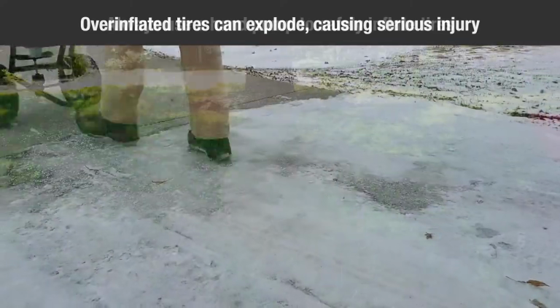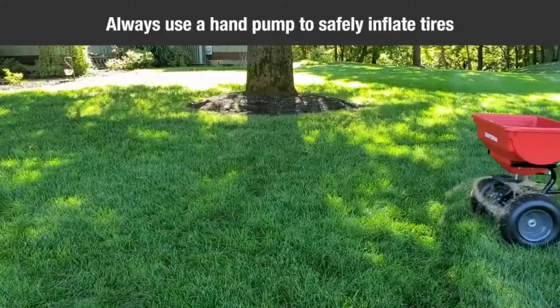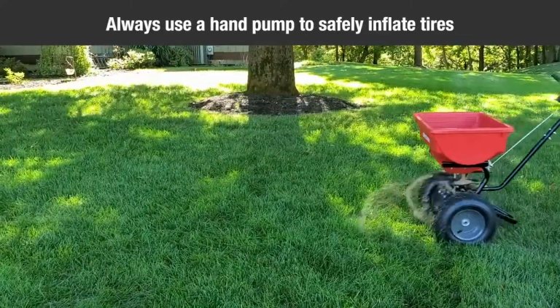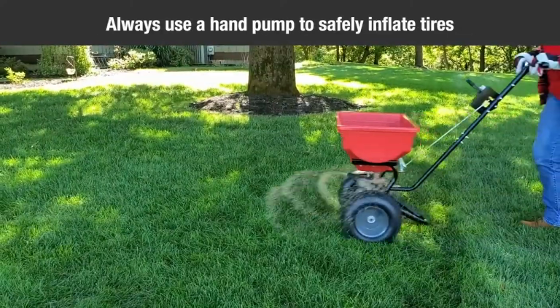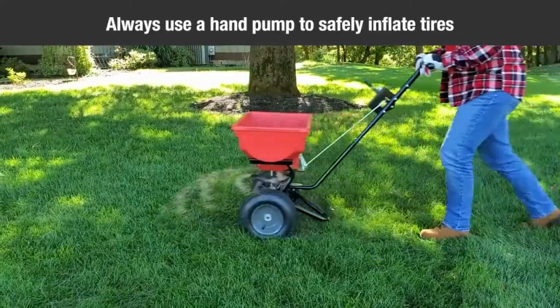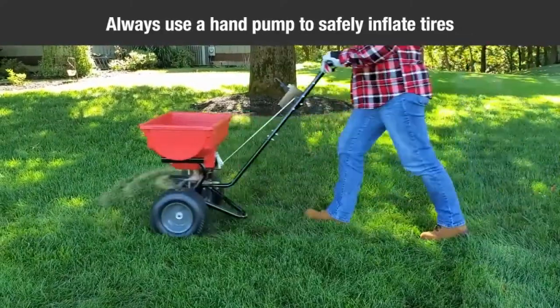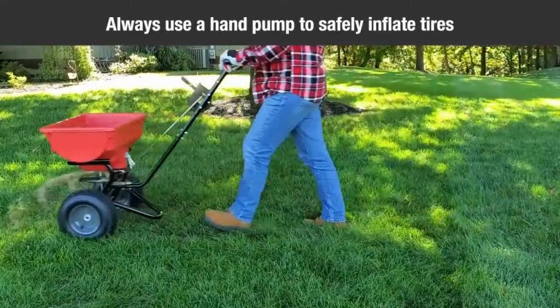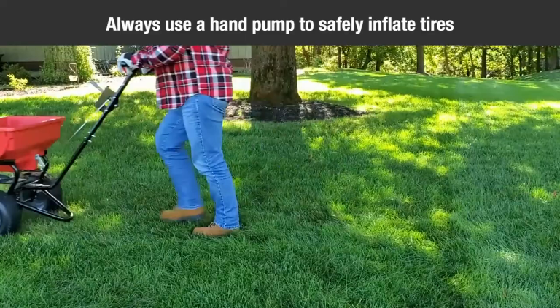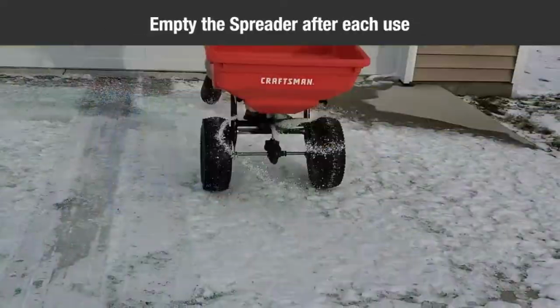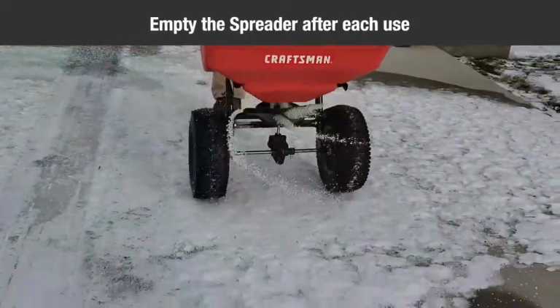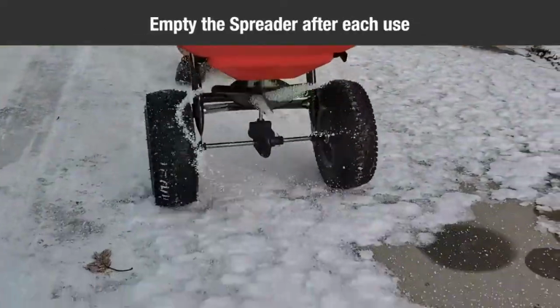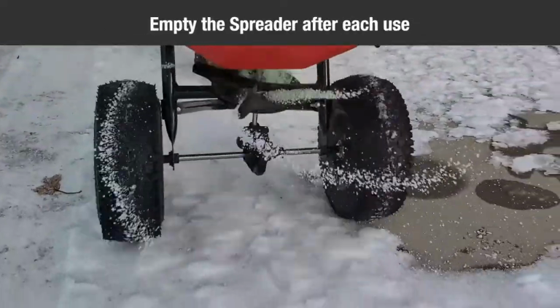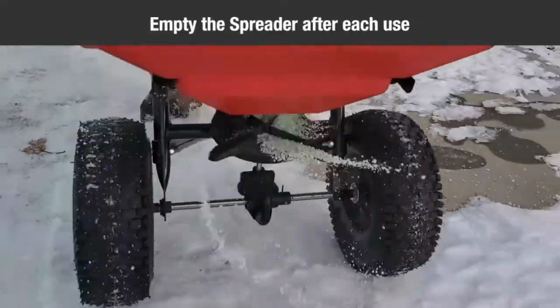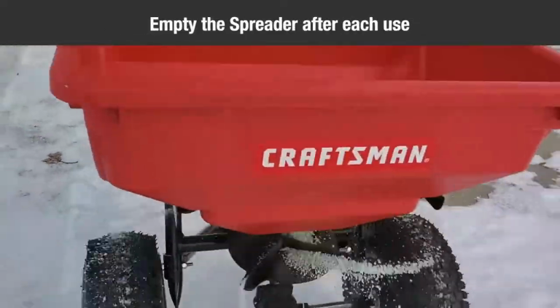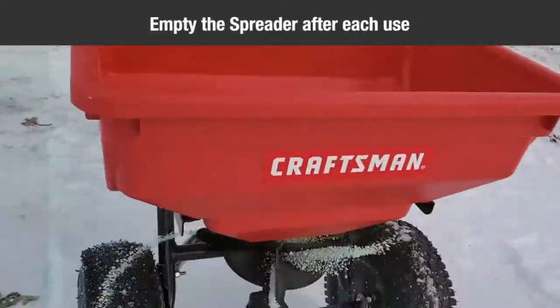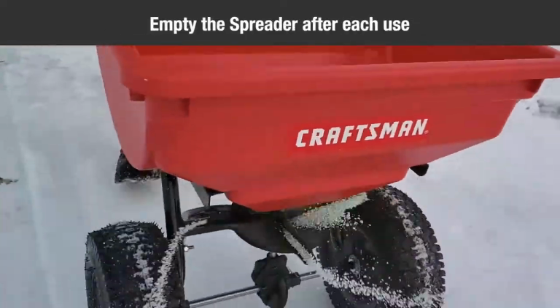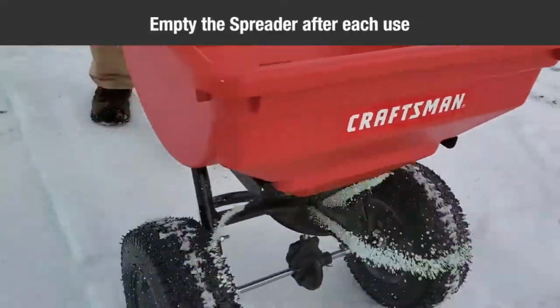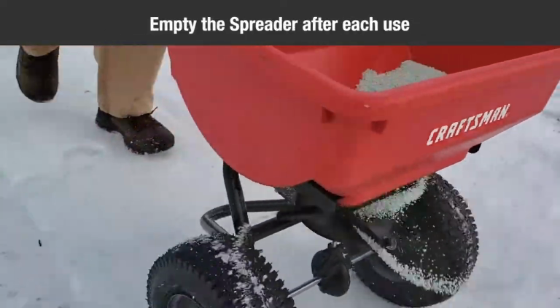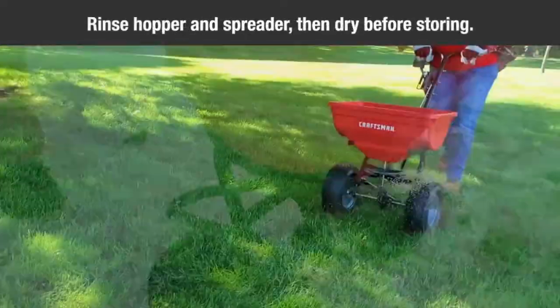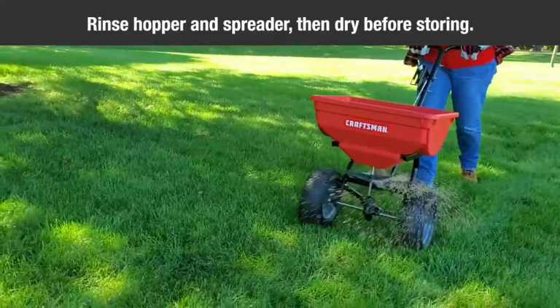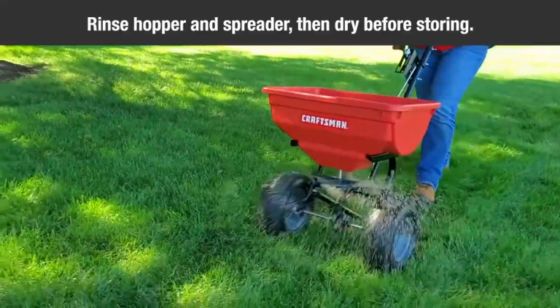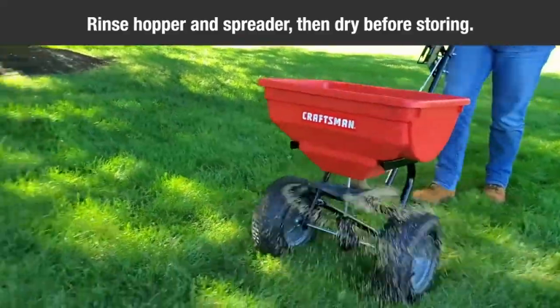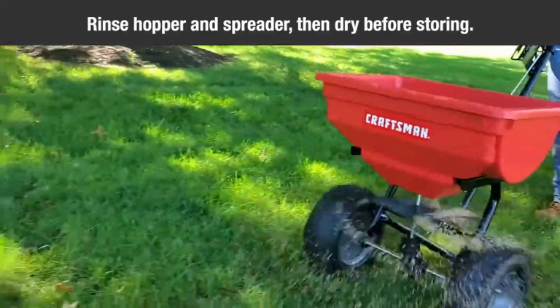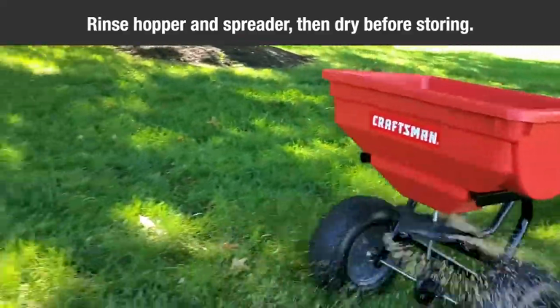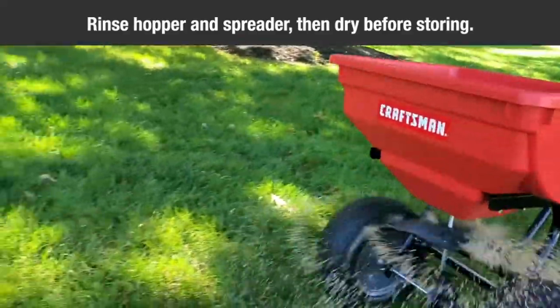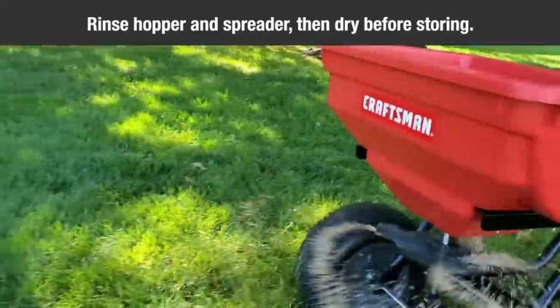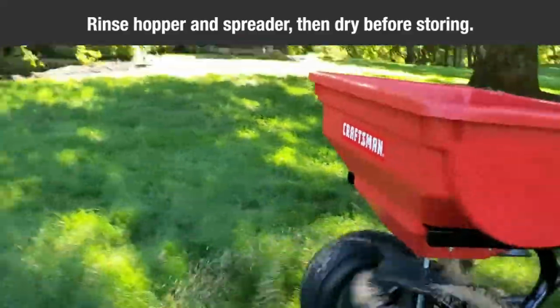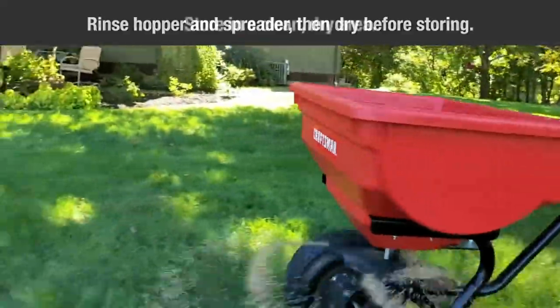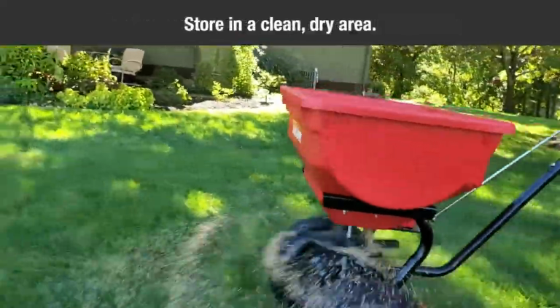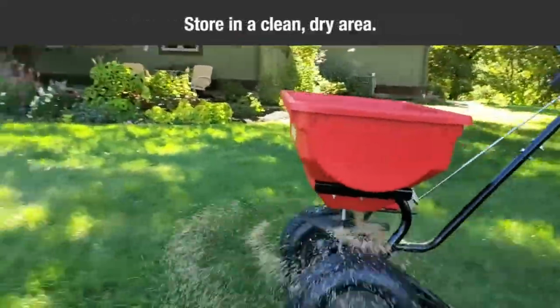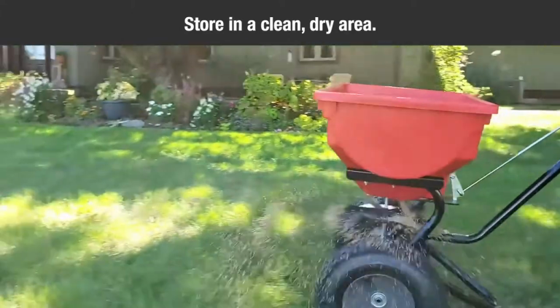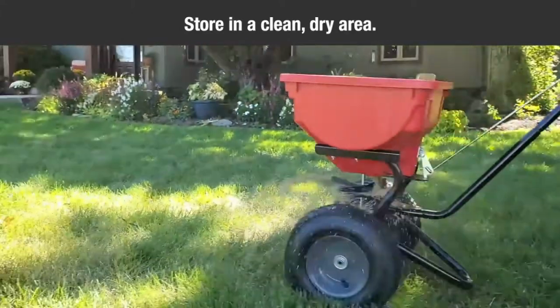Use a hand pump to safely inflate the tires. Empty the spreader after each use, storing leftover materials in their original bag. Rinse the inside of the hopper and the exterior of the spreader, and dry off before storing. Then store in a clean, dry area.